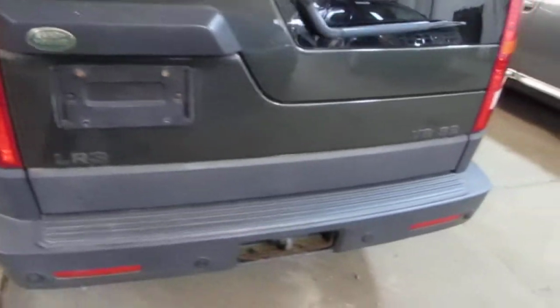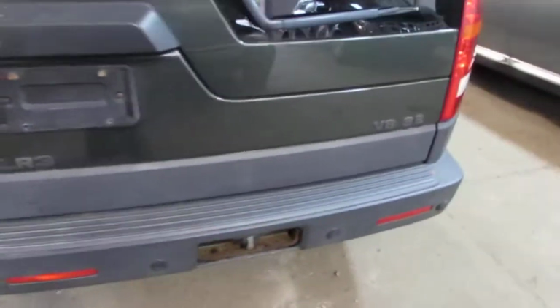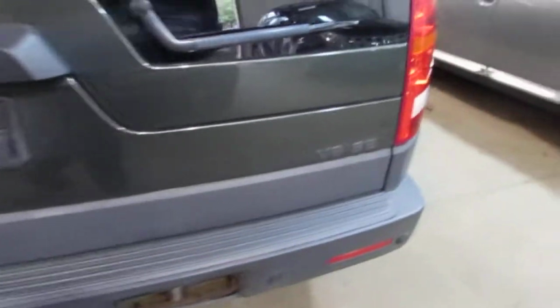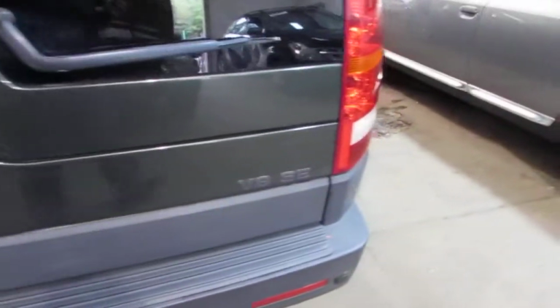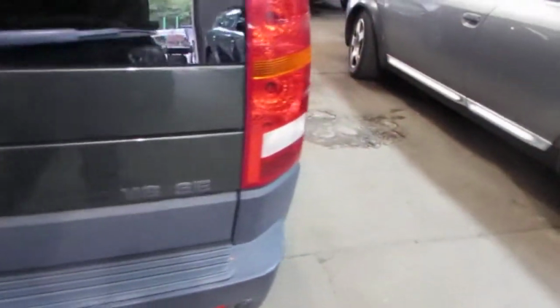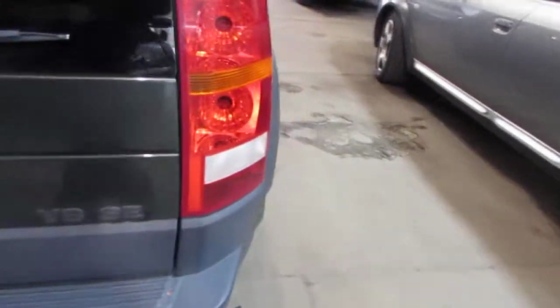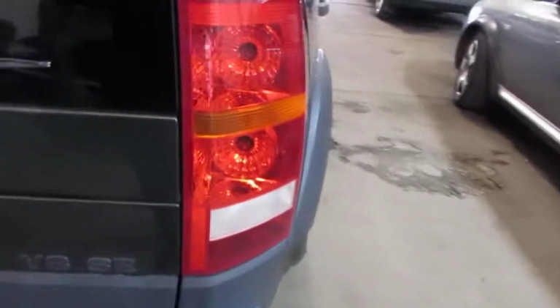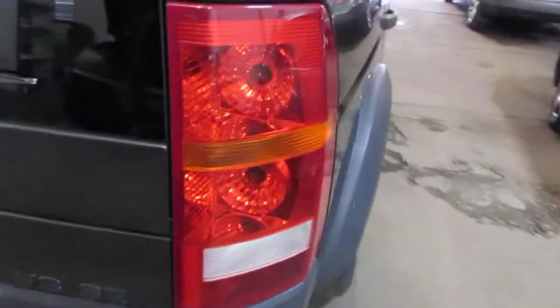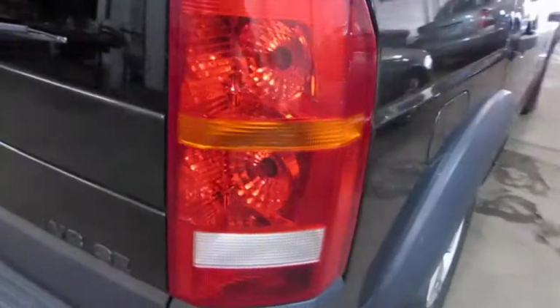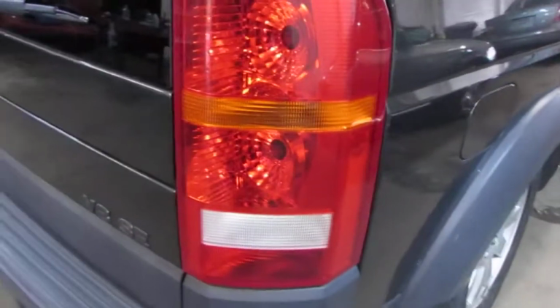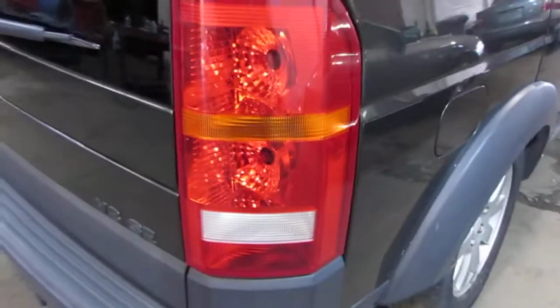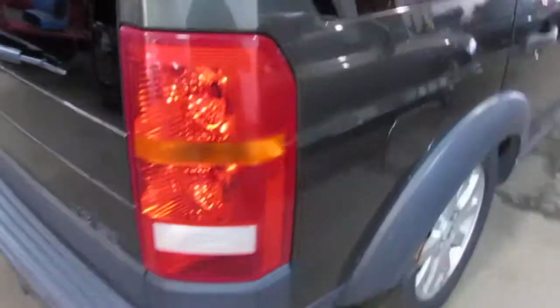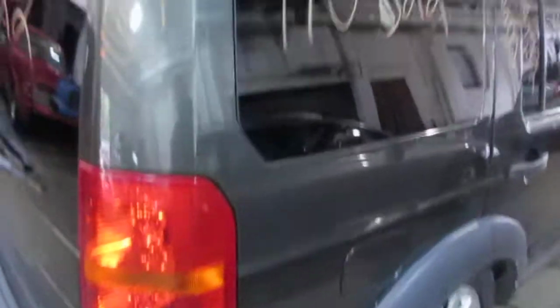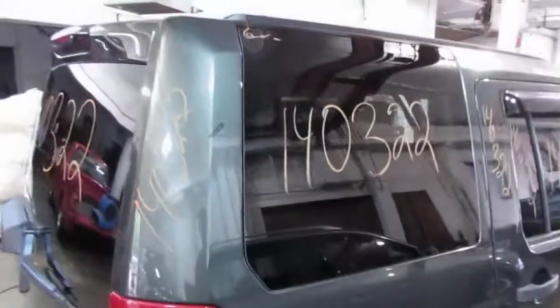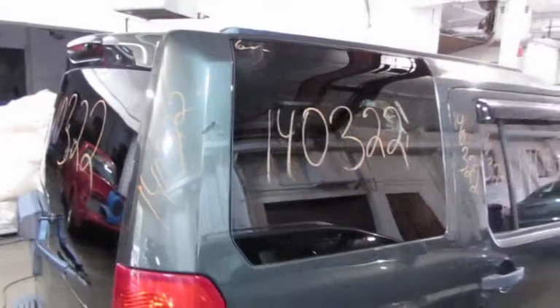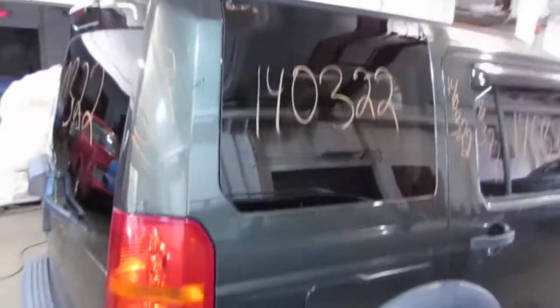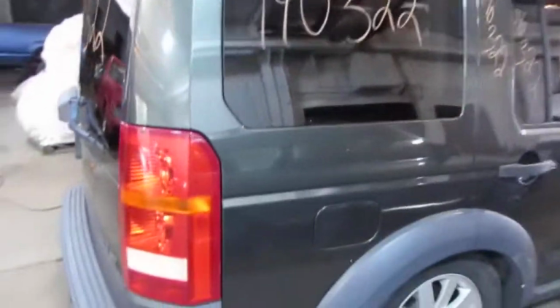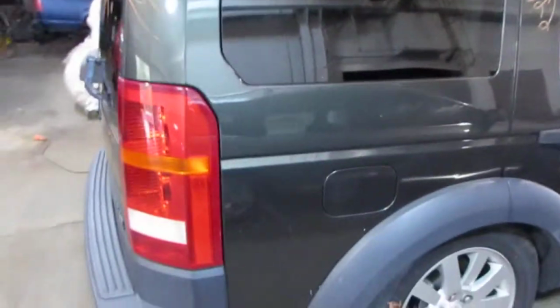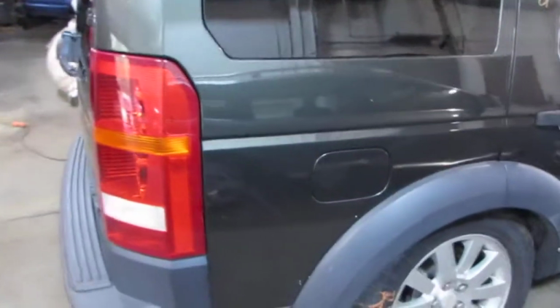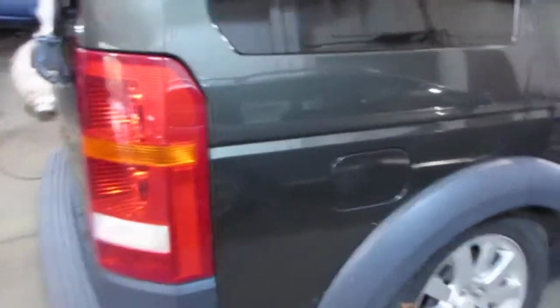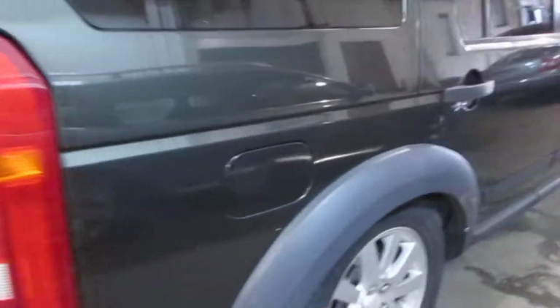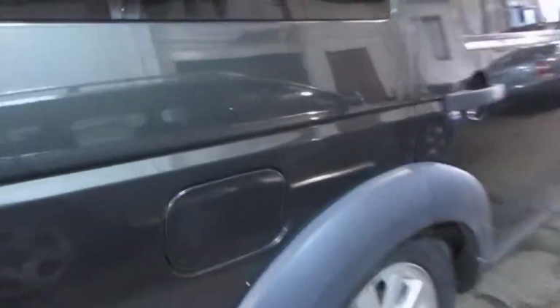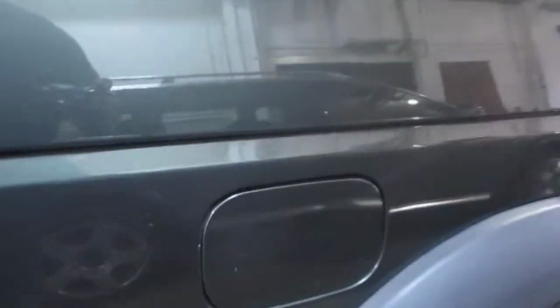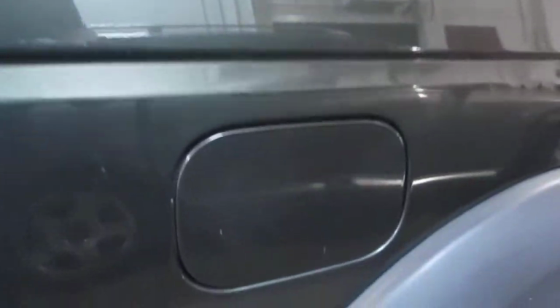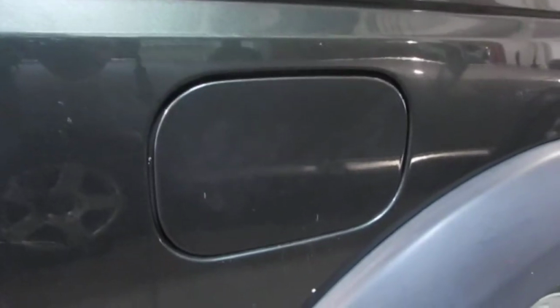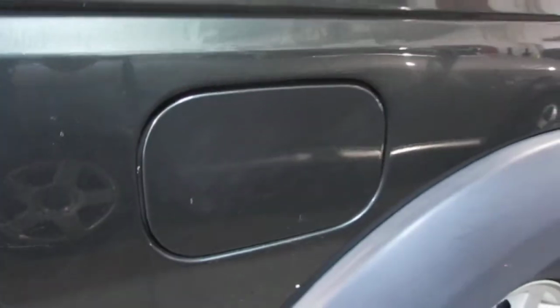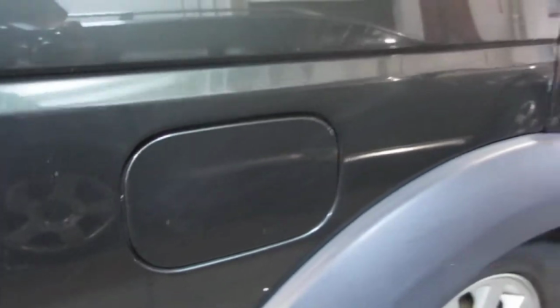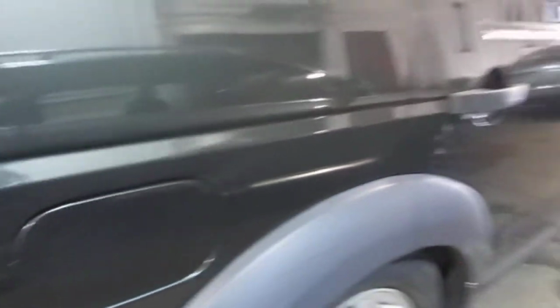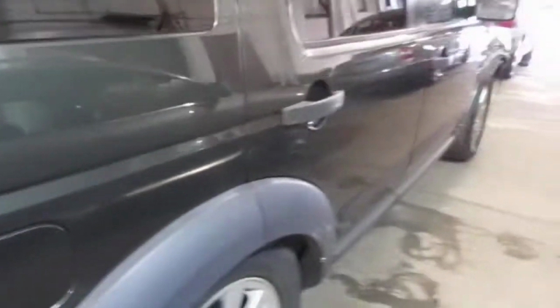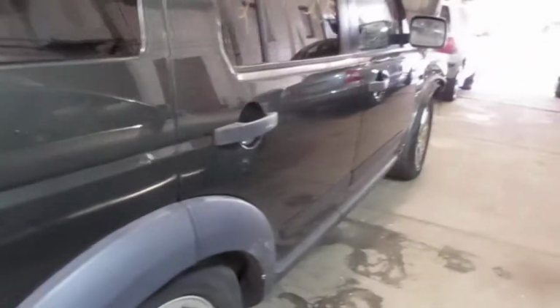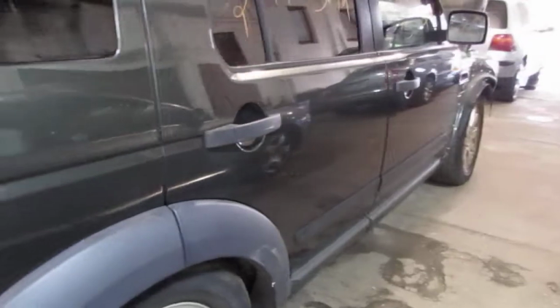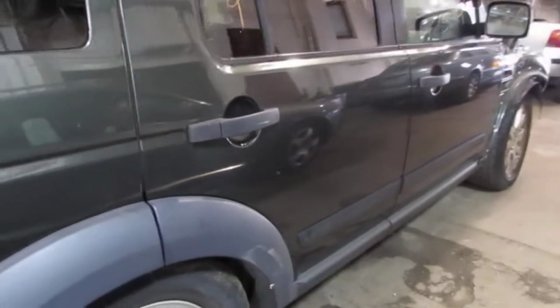The vehicle does still have a good right quarter mounted taillight, as well as a very nice right side quarter panel. The vehicle also has a good right quarter mounted fuel filler door and two very nice right side doors.